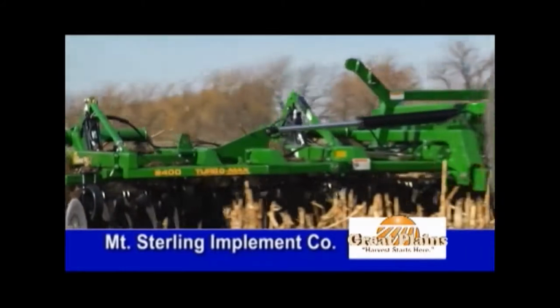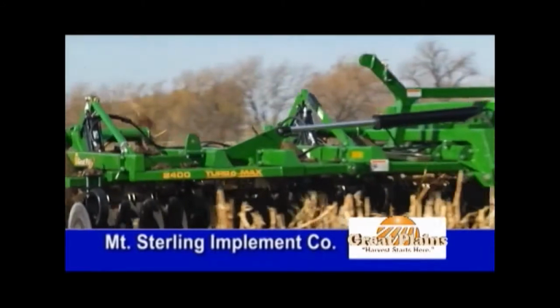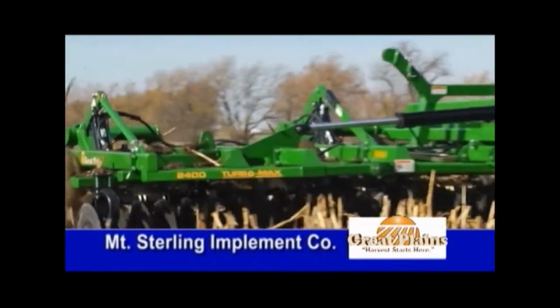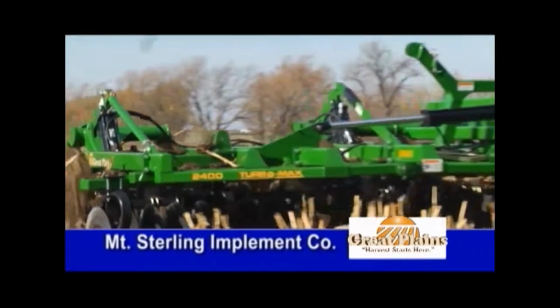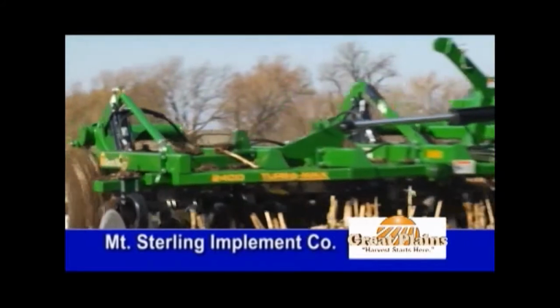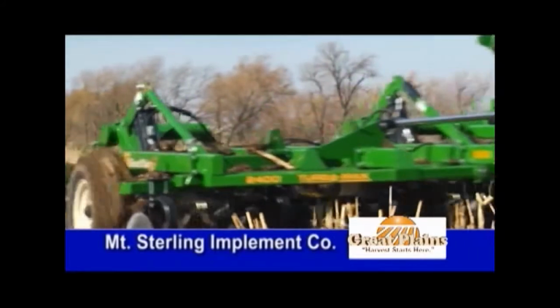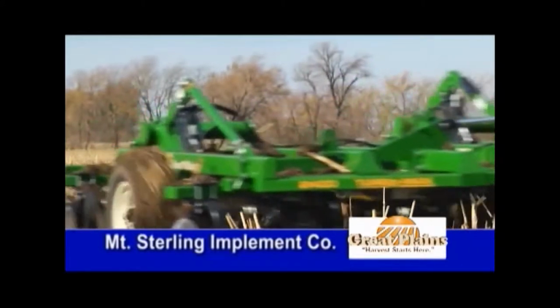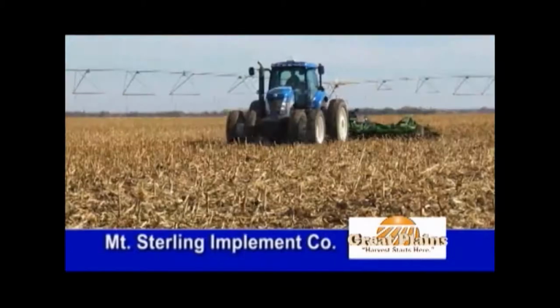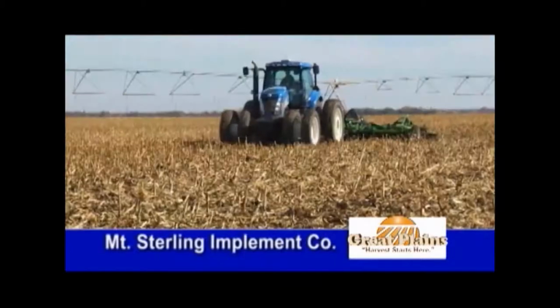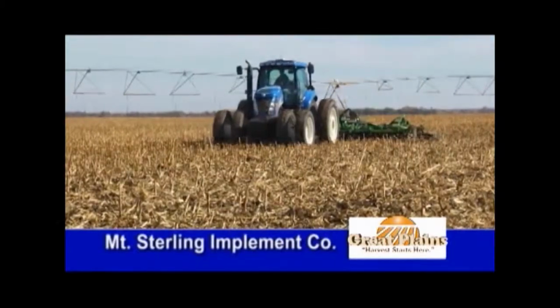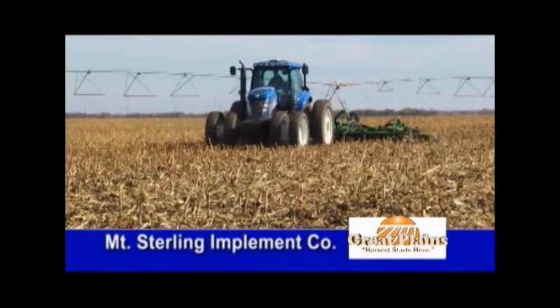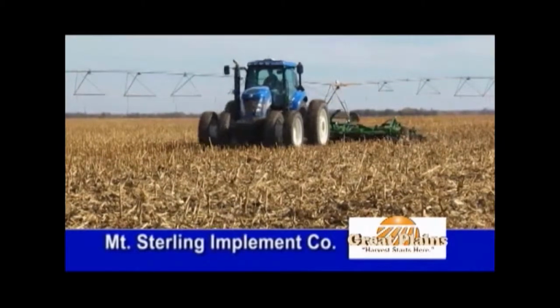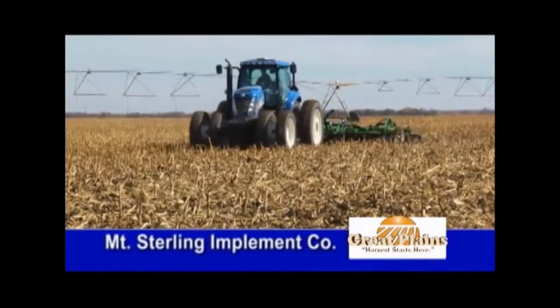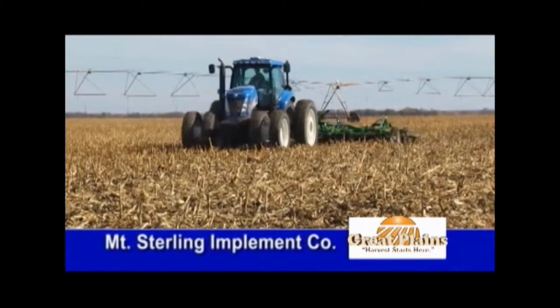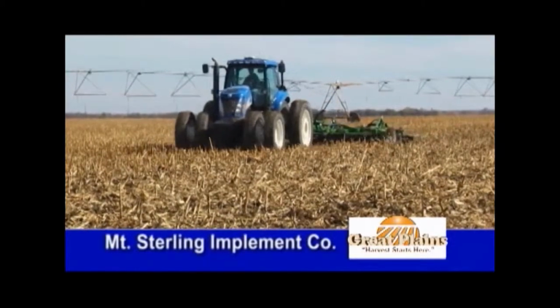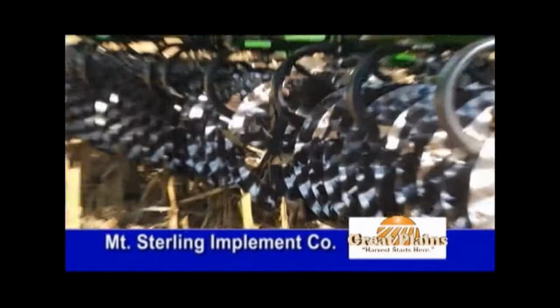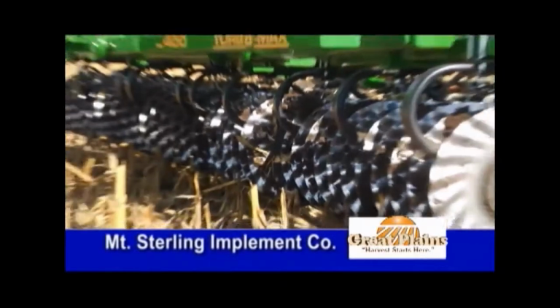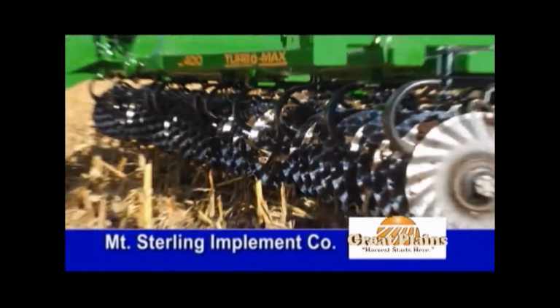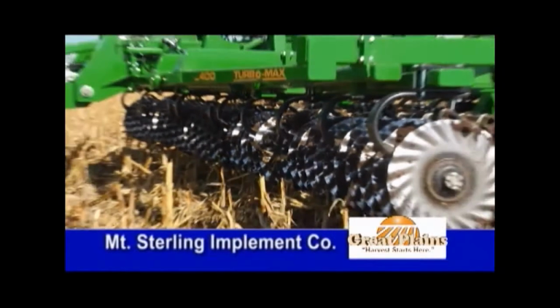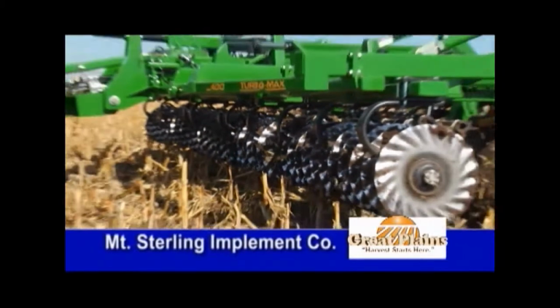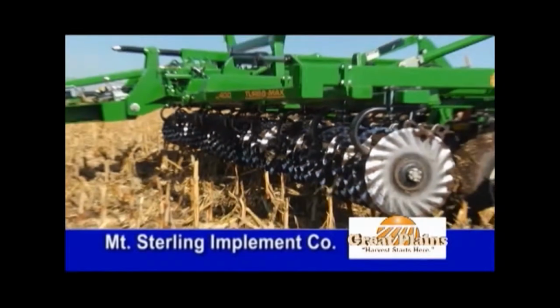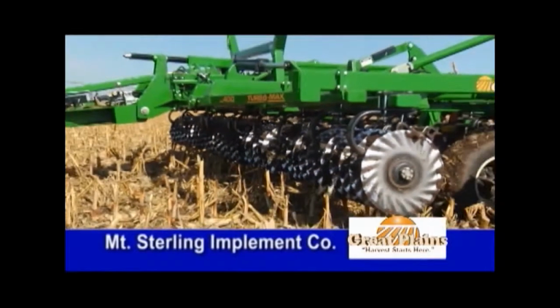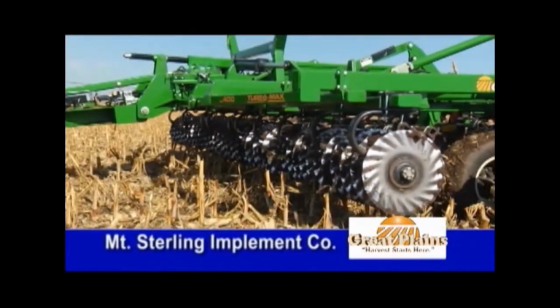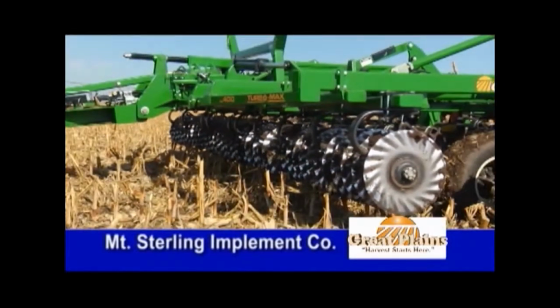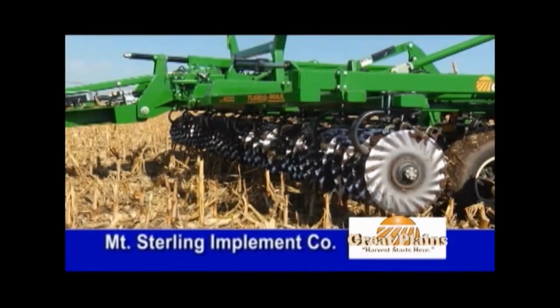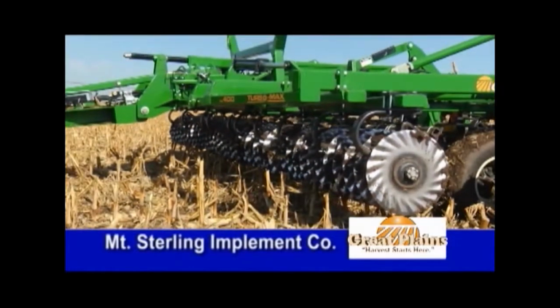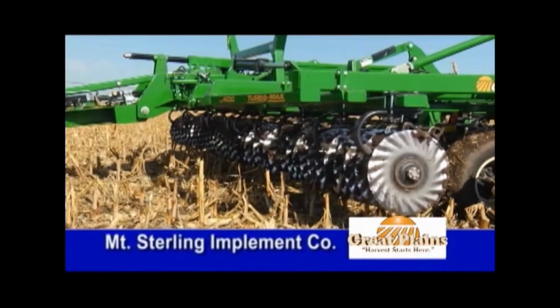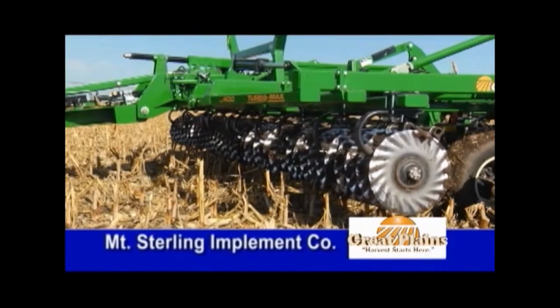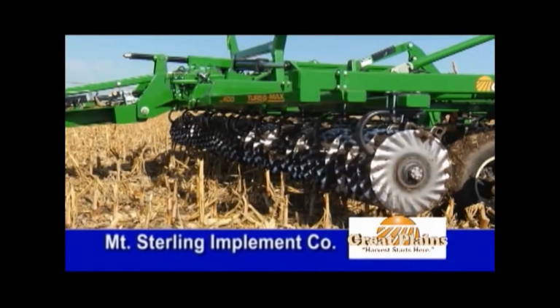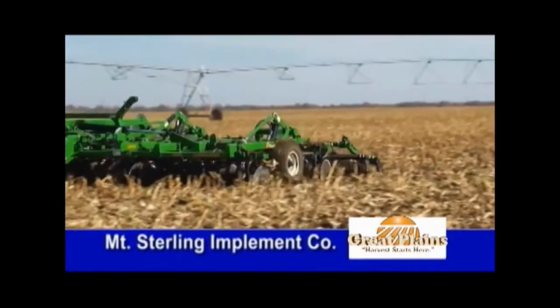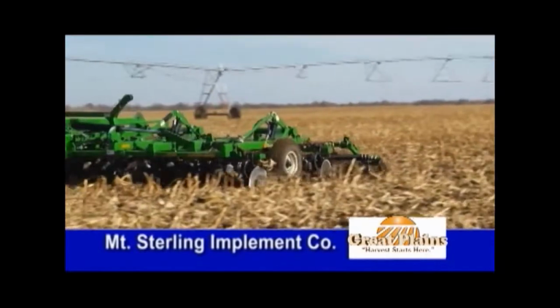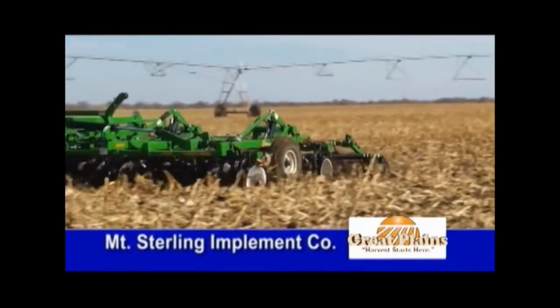Mount Sterling Implement takes vertical tillage to the max with TurboMax from Great Plains. With its hydraulically adjusted gang angle, the TurboMax gives you lots of options.